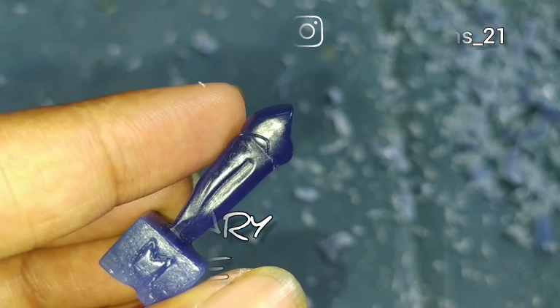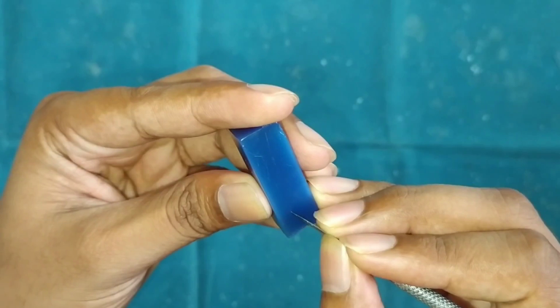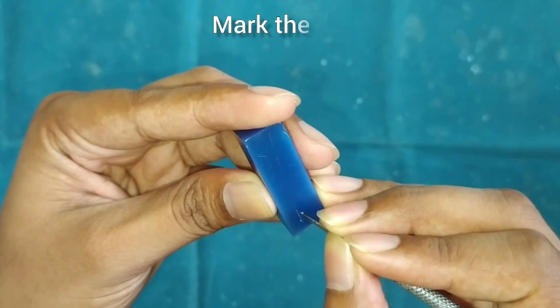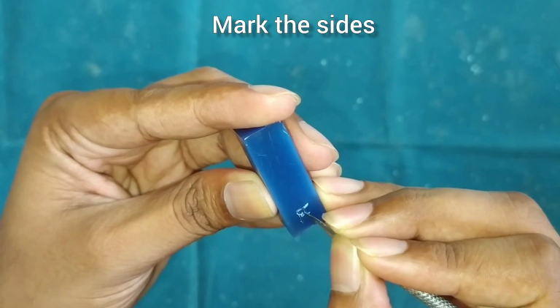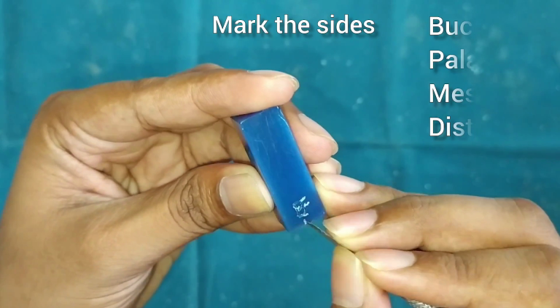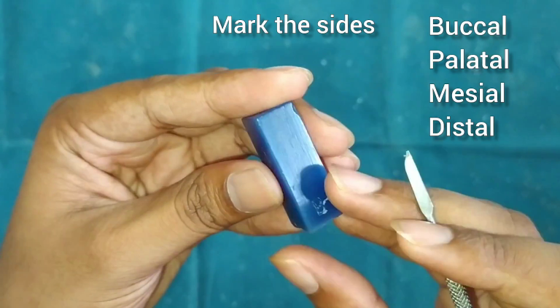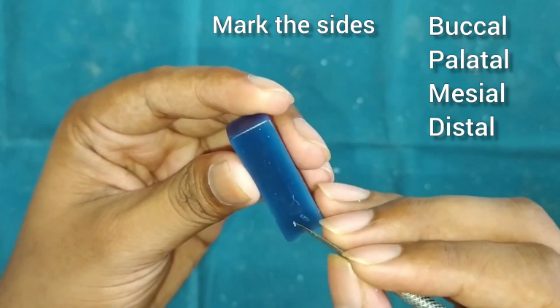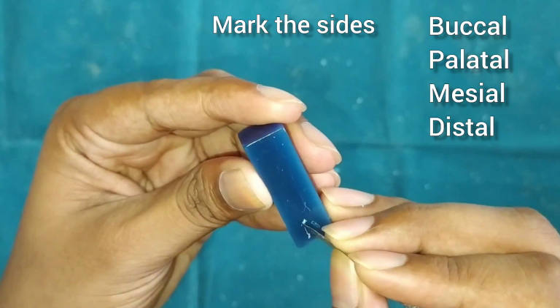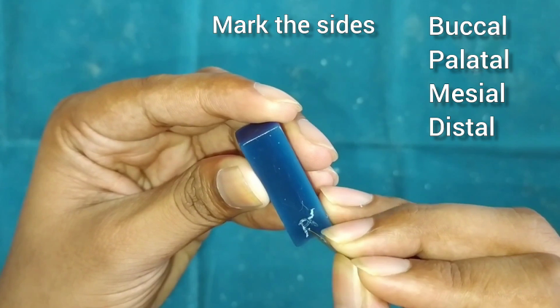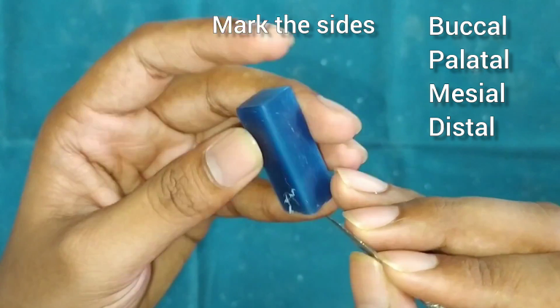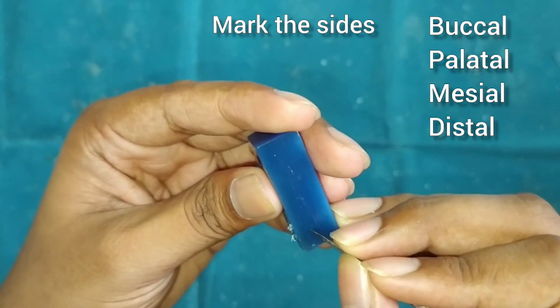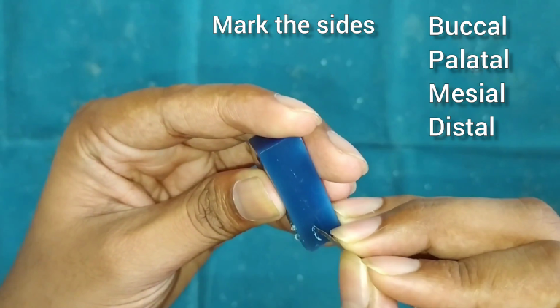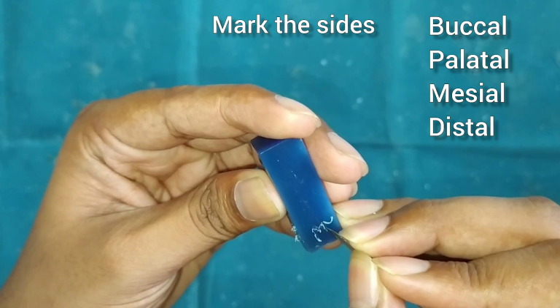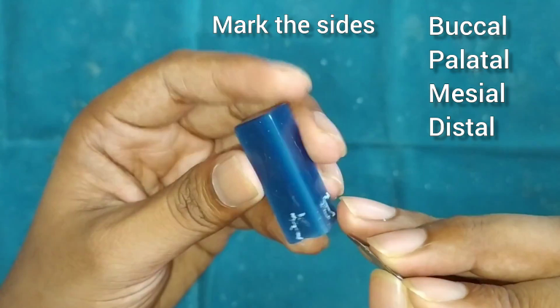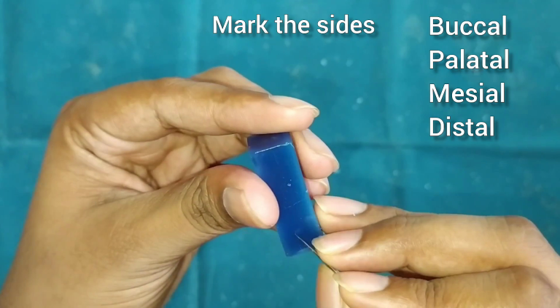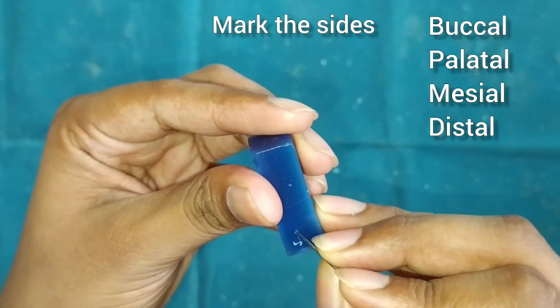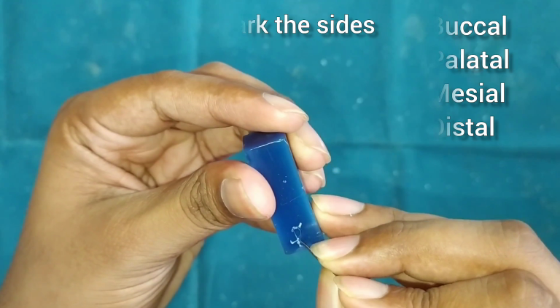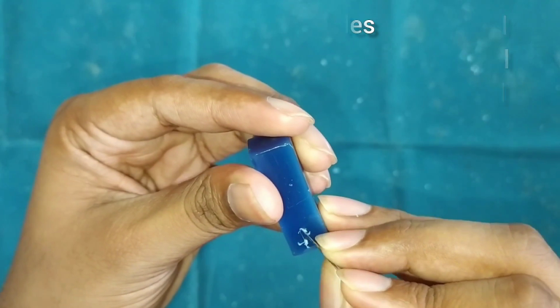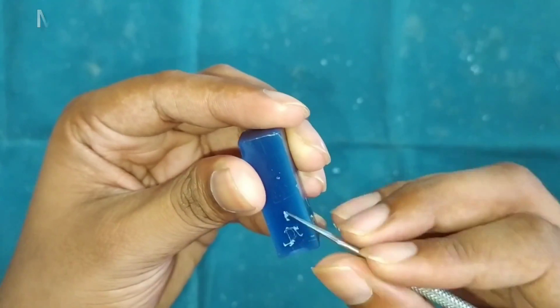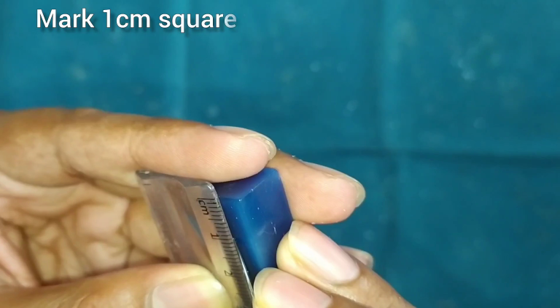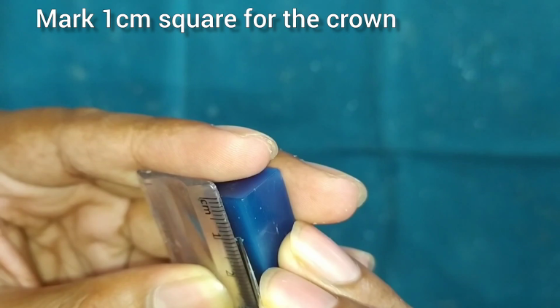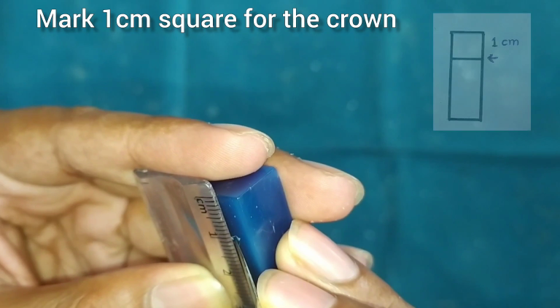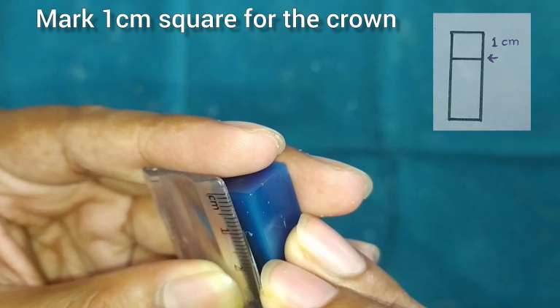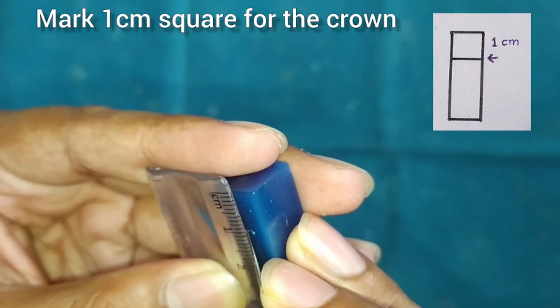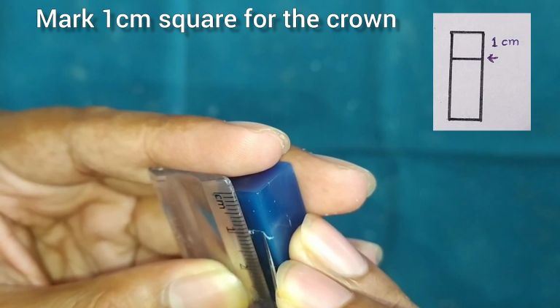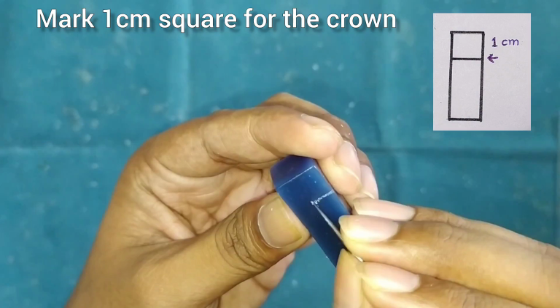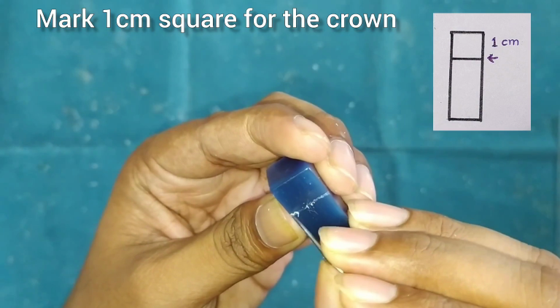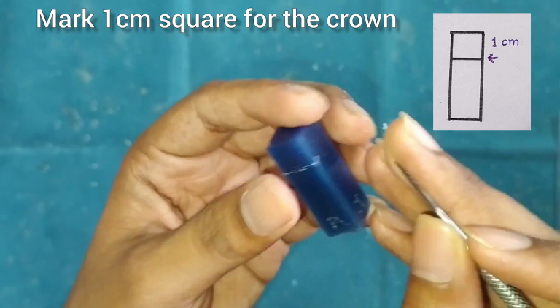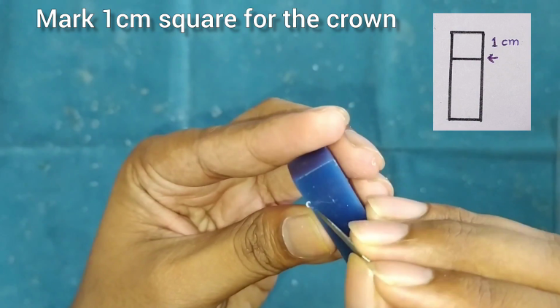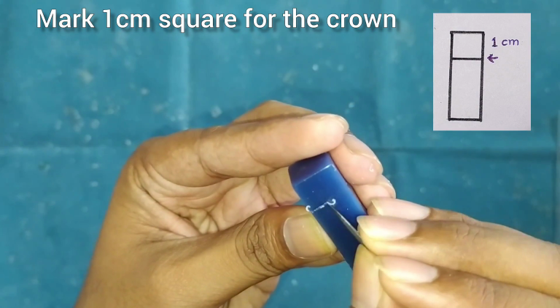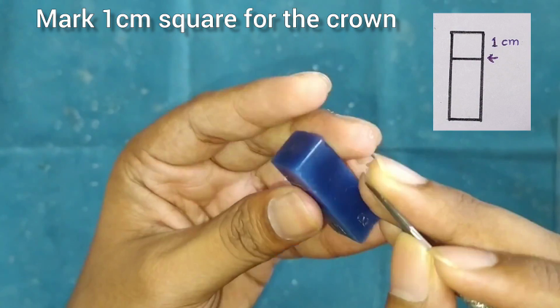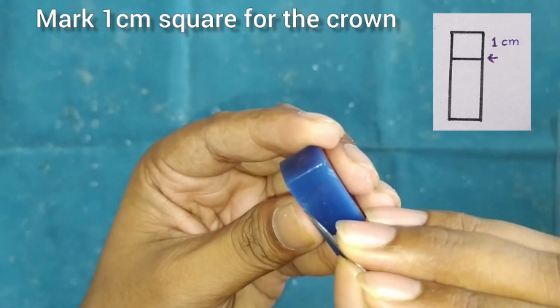First of all we will do the marking for the sides such as buccal, palatal, mesial and distal on all 4 sides of the block. Then we will mark a 1cm square for the crown on all 4 sides.